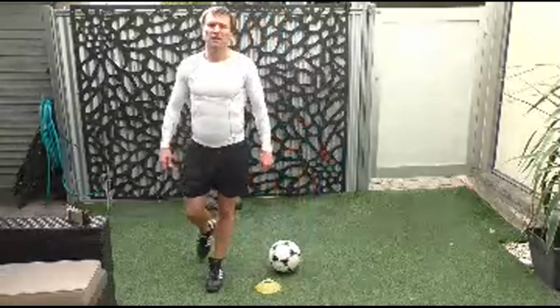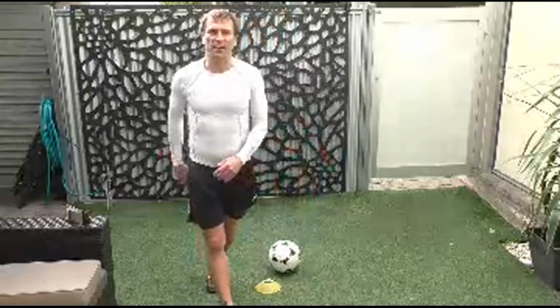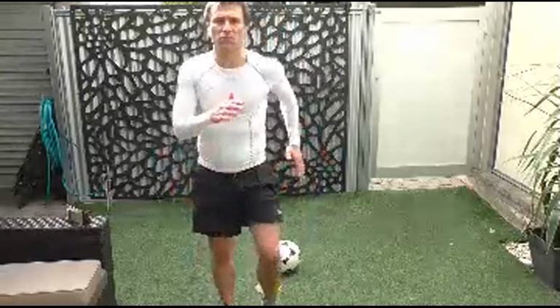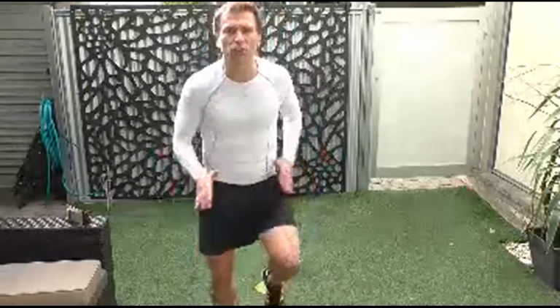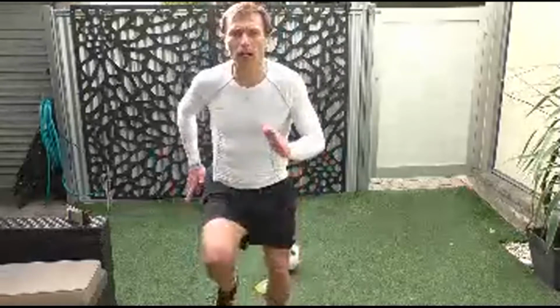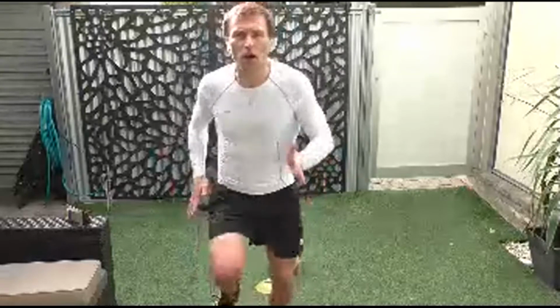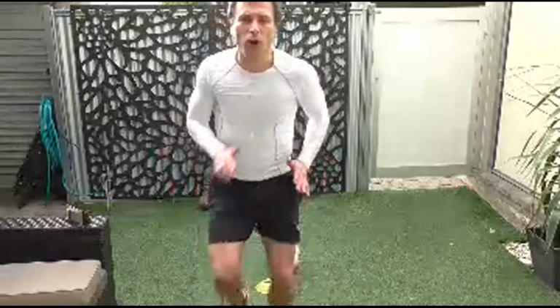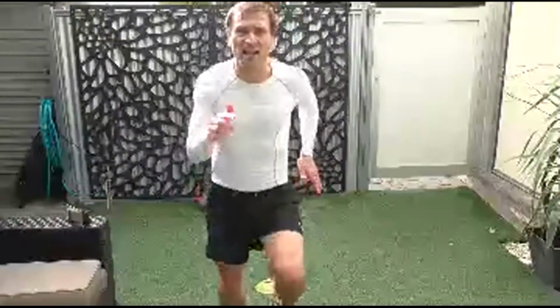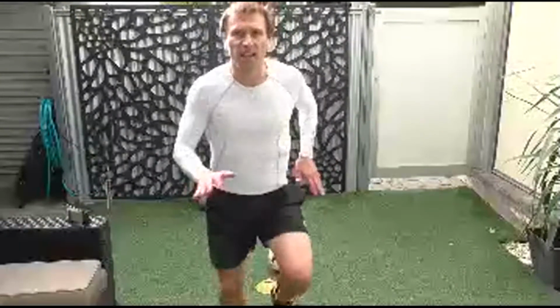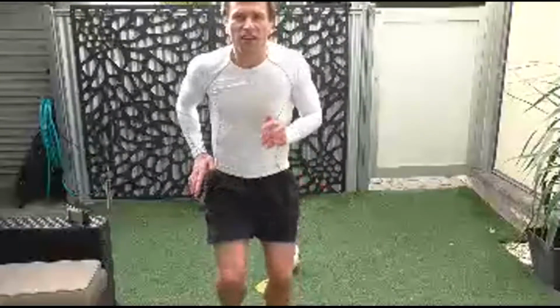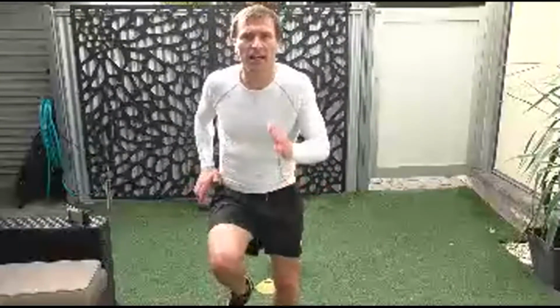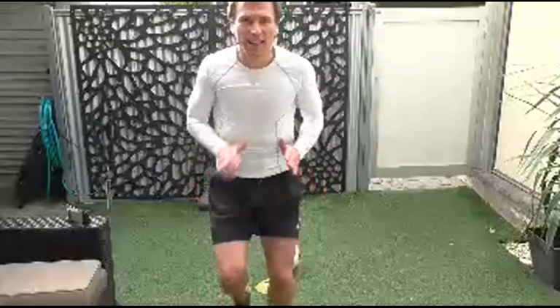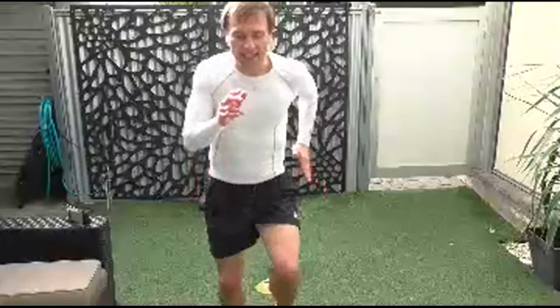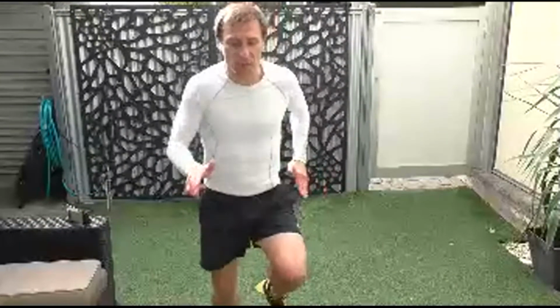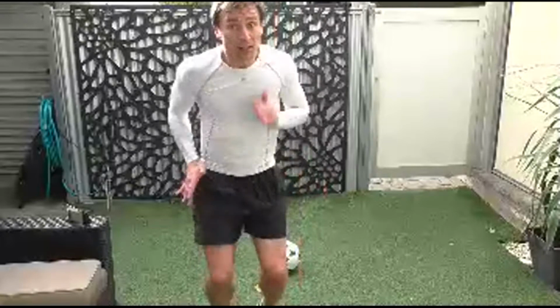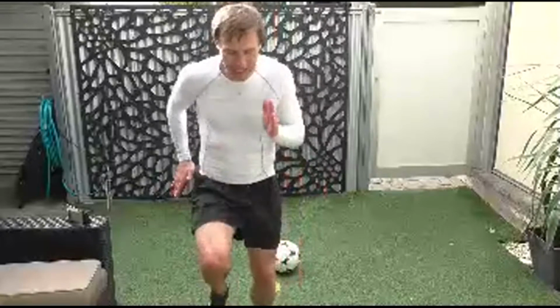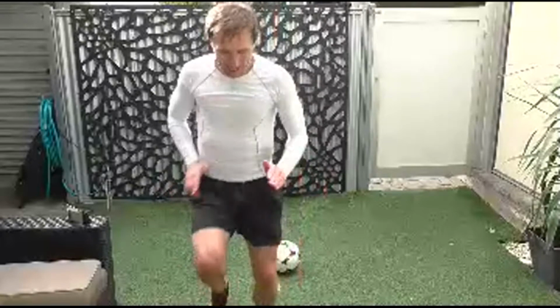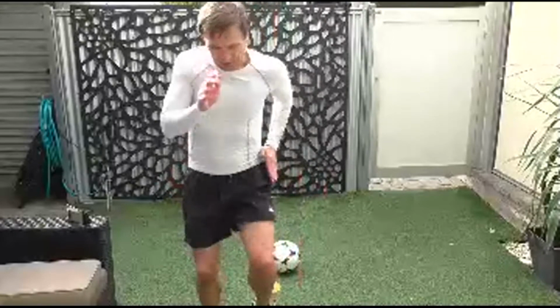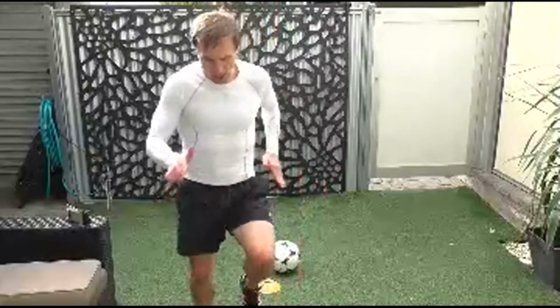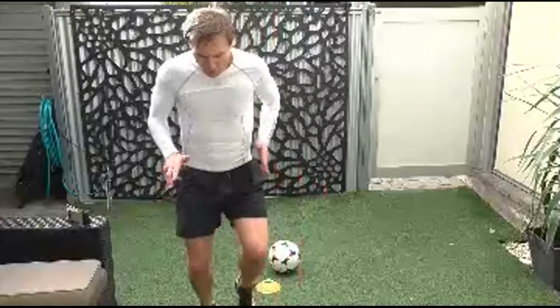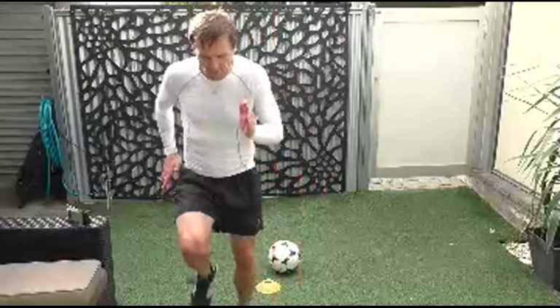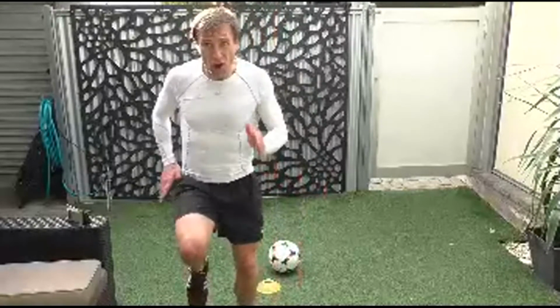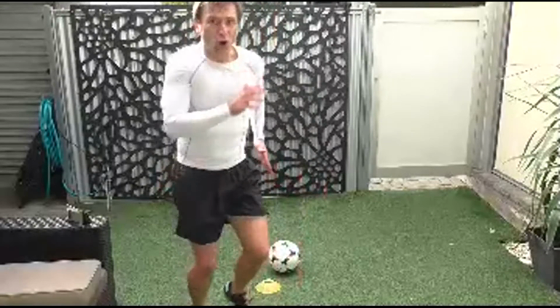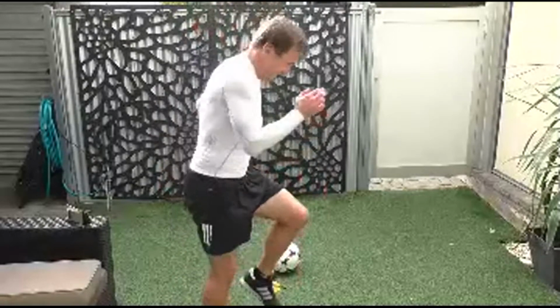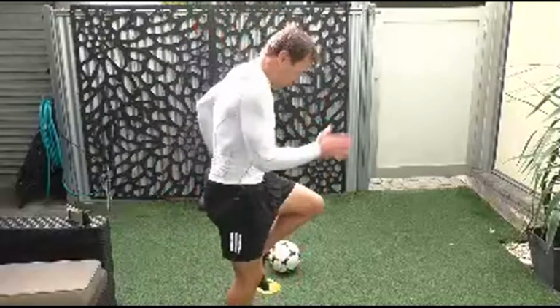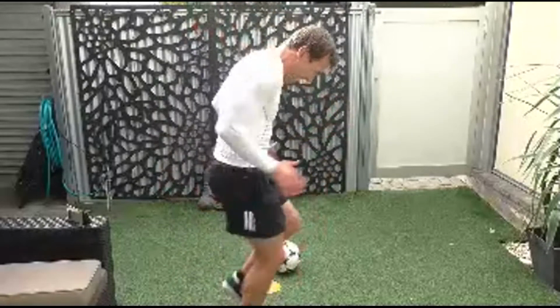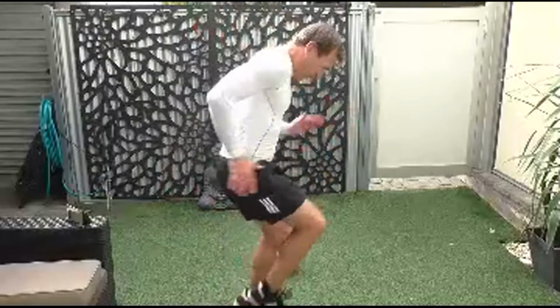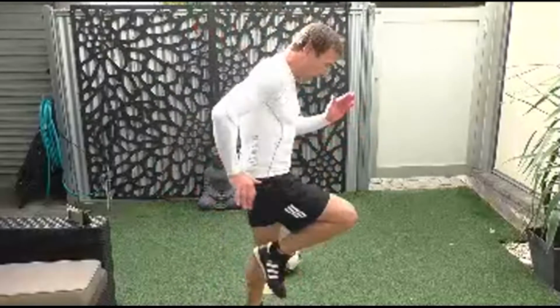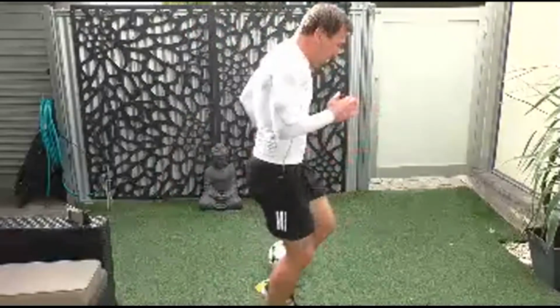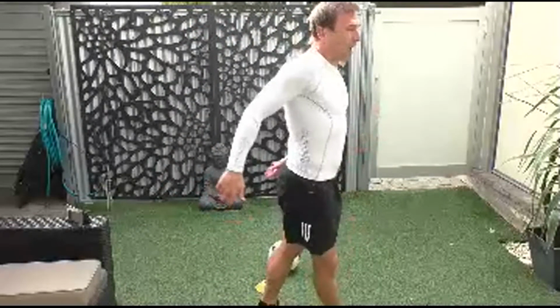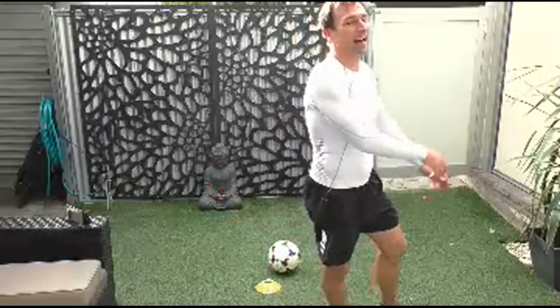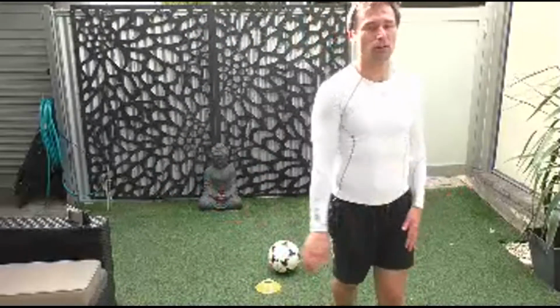Give us ten seconds running on the spot: ten, nine, eight — sprint — seven, six, five, four, three, two, one. And well done.